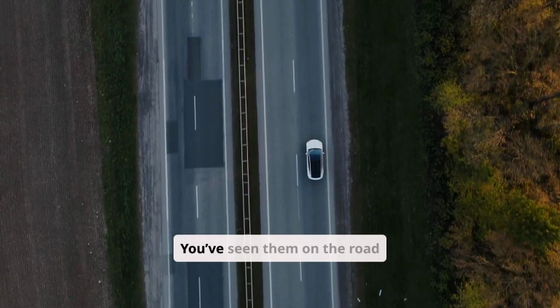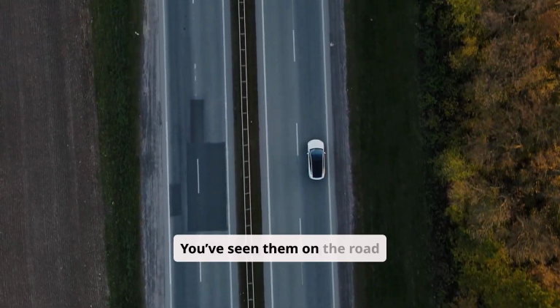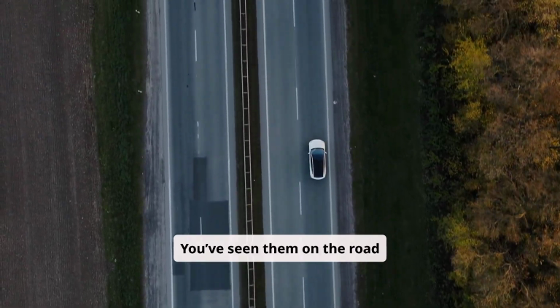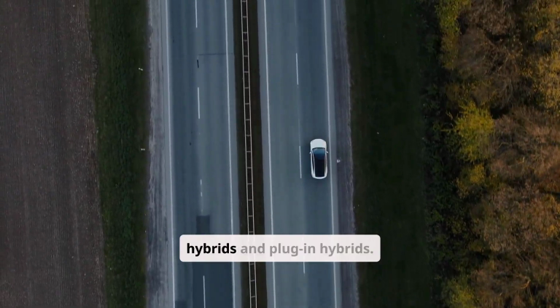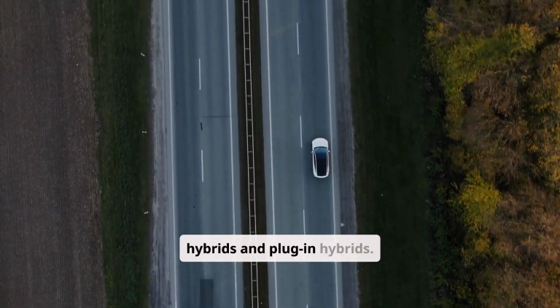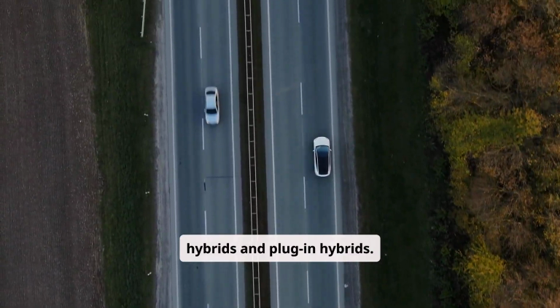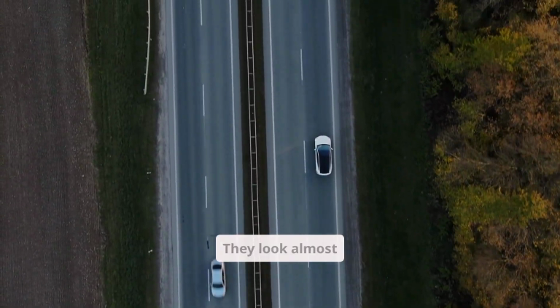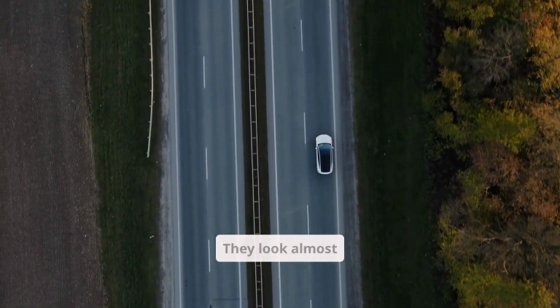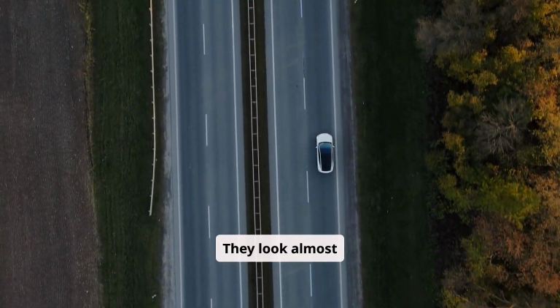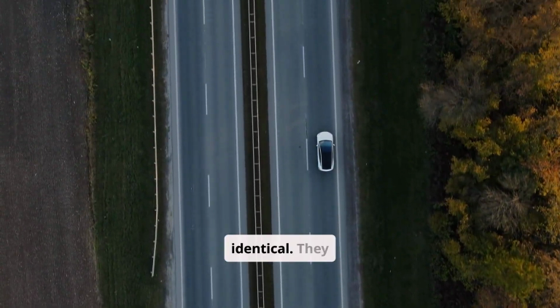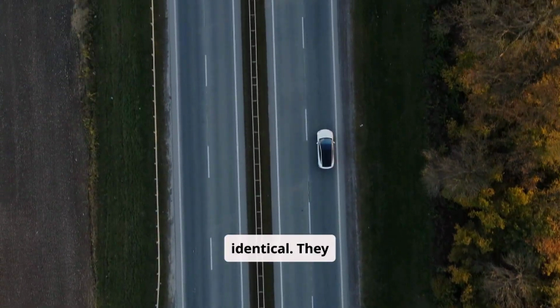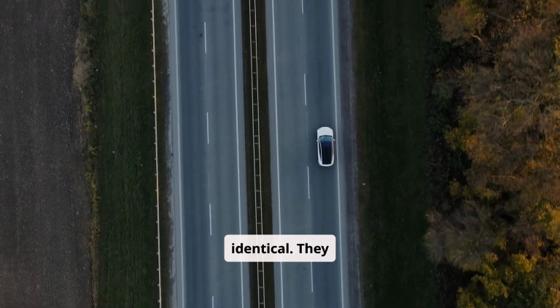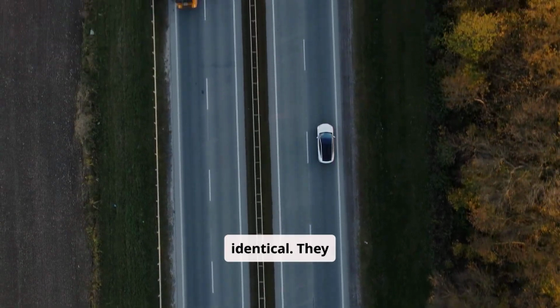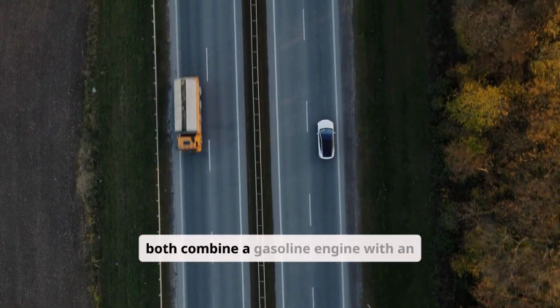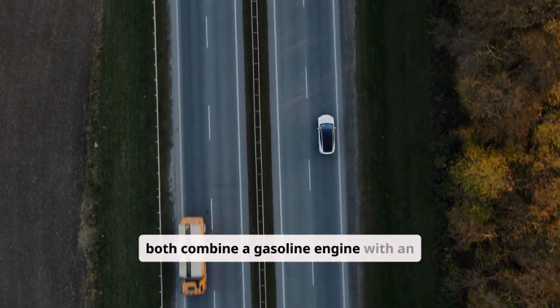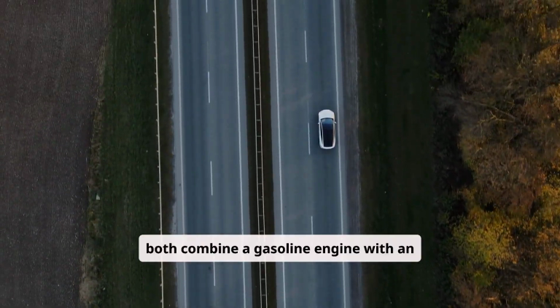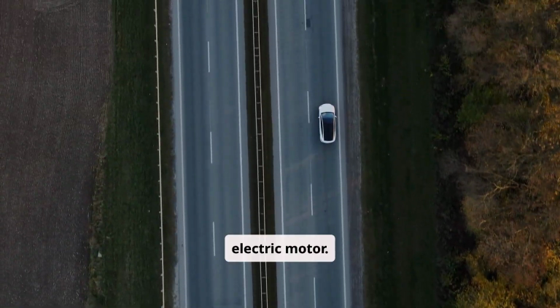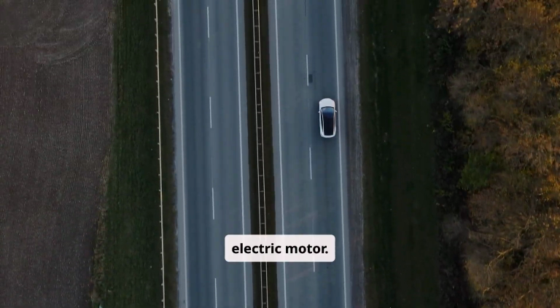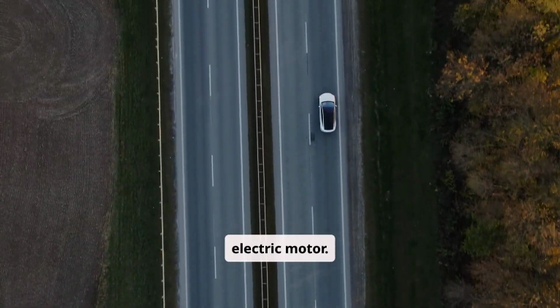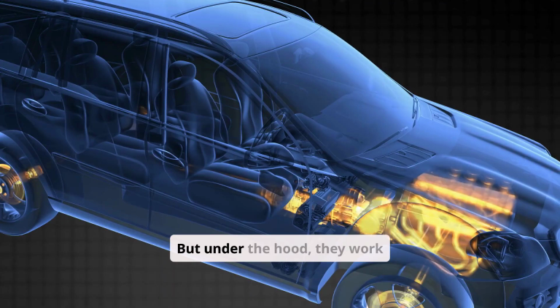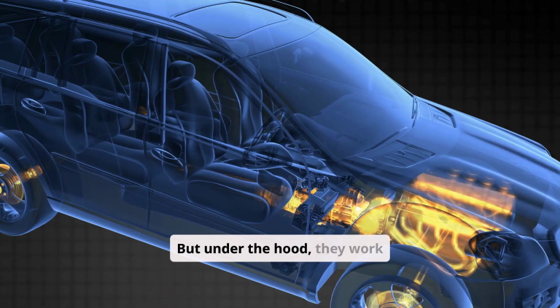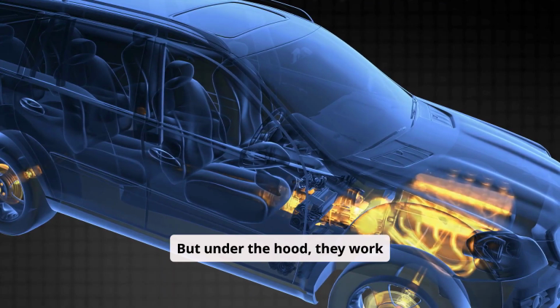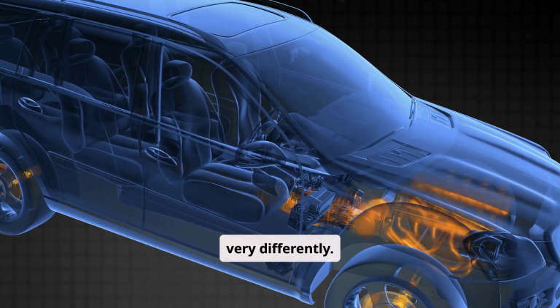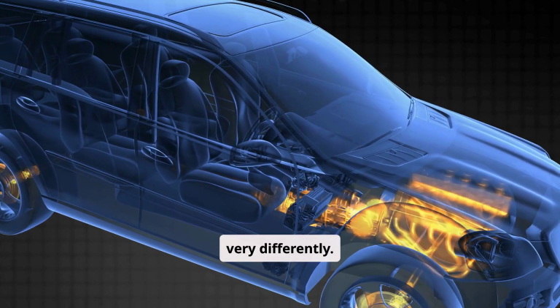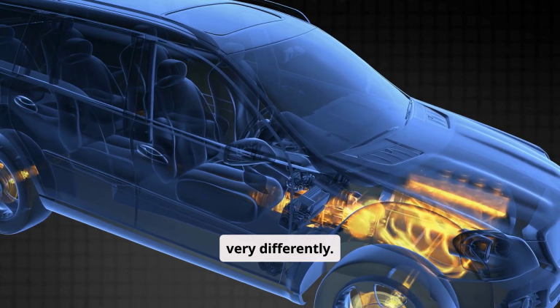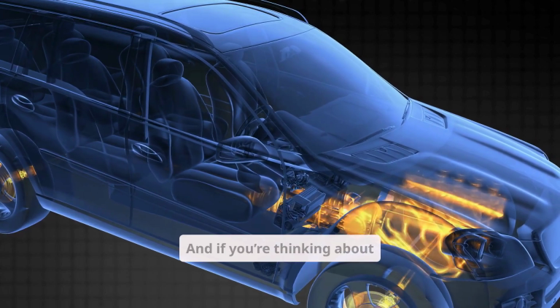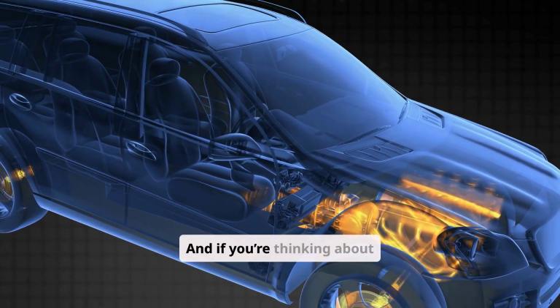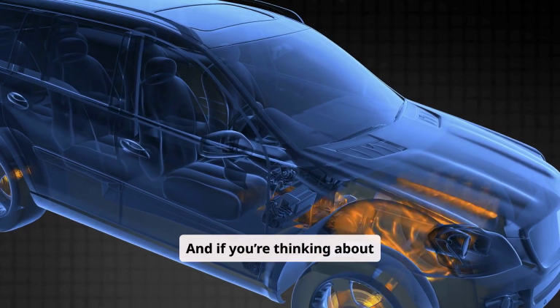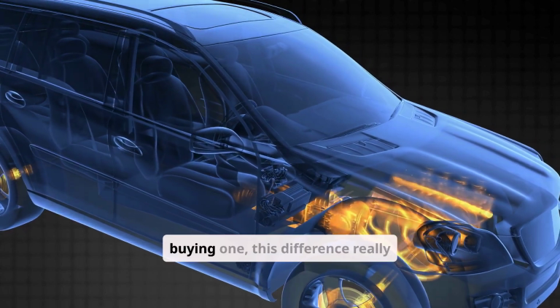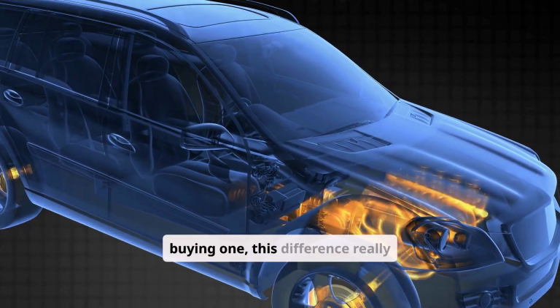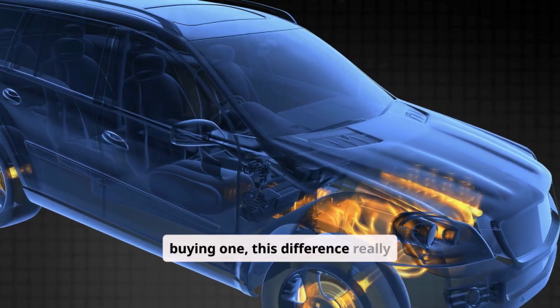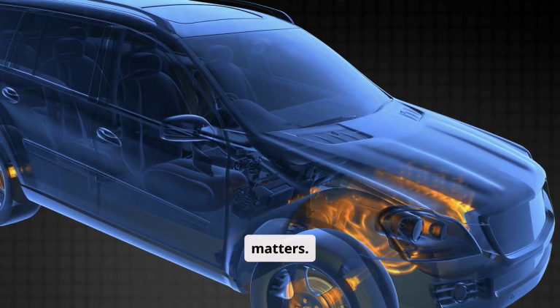You've seen them on the road — hybrids and plug-in hybrids. They look almost identical. They both combine a gasoline engine with an electric motor. But under the hood, they work very differently. And if you're thinking about buying one, this difference really matters.